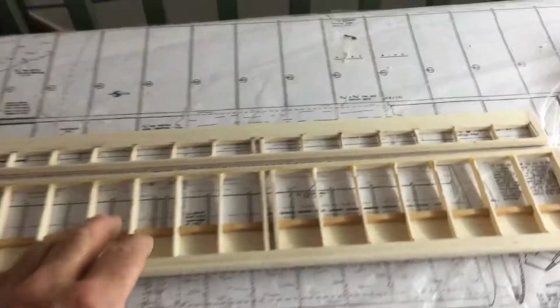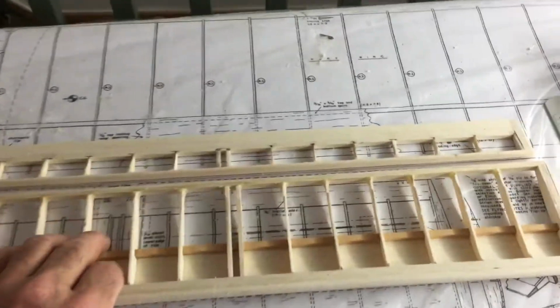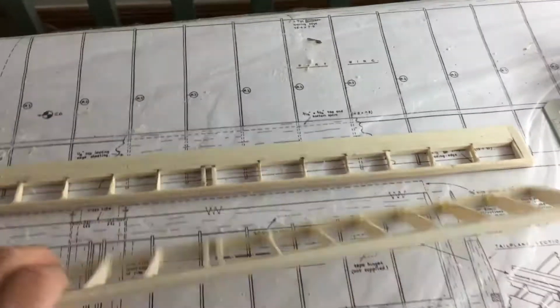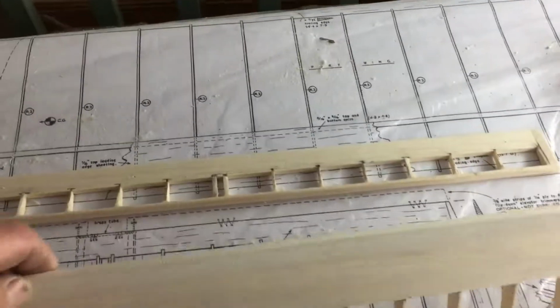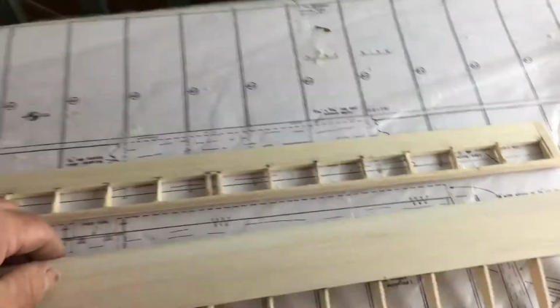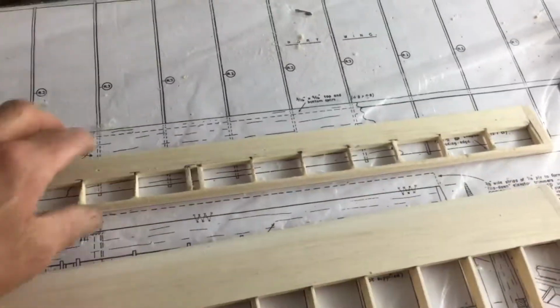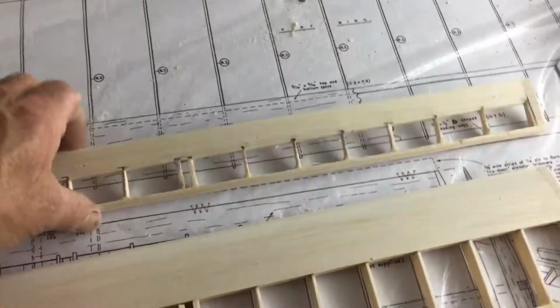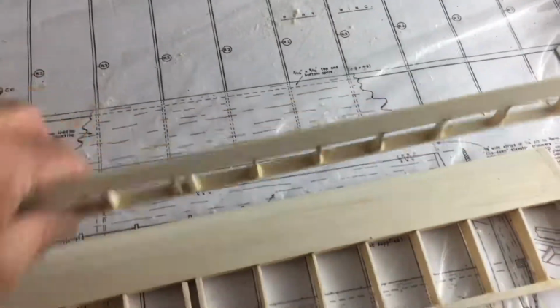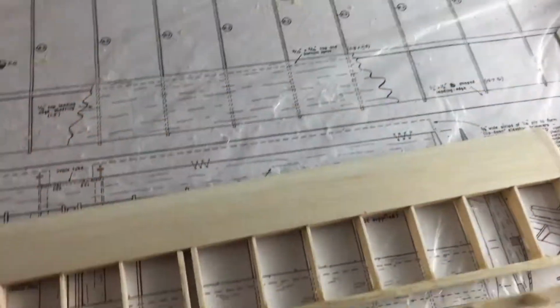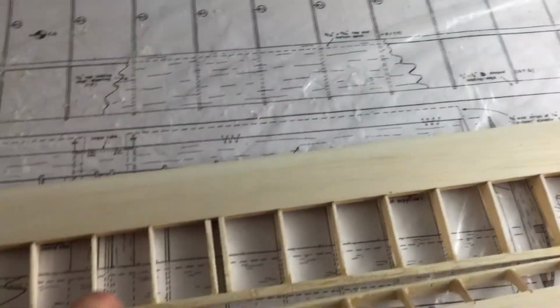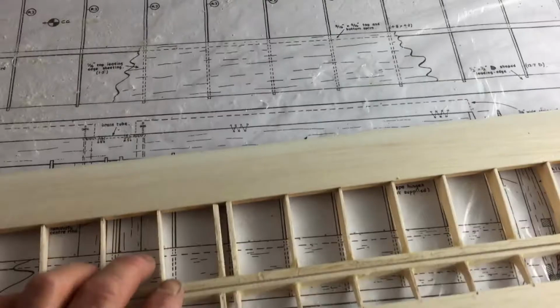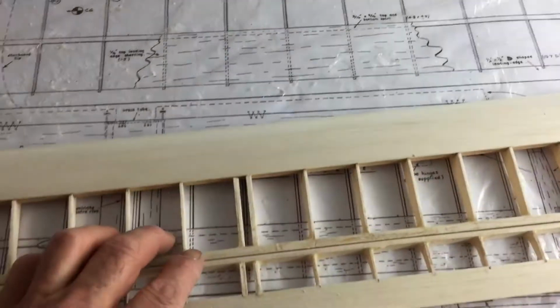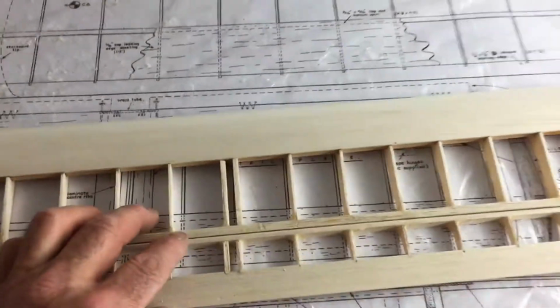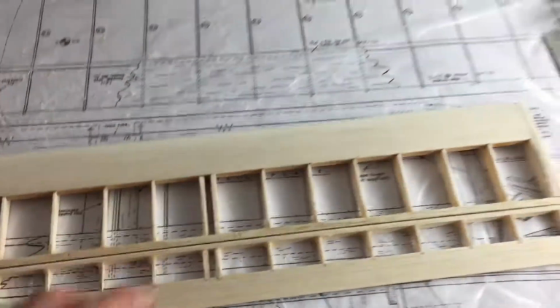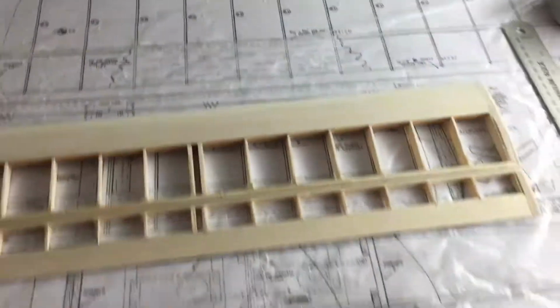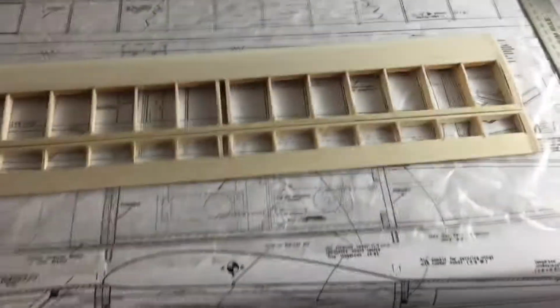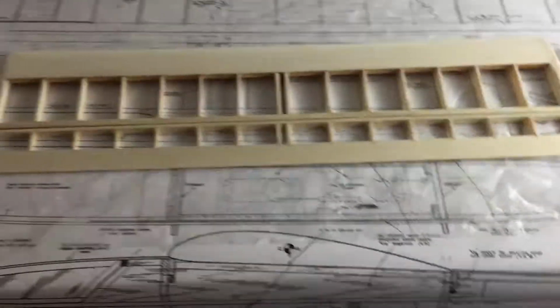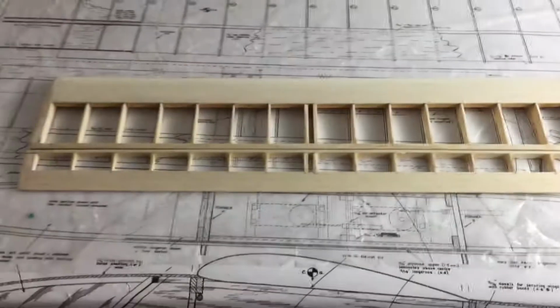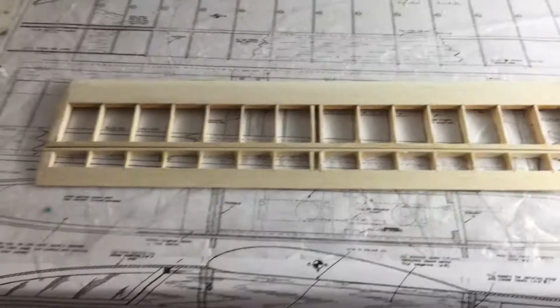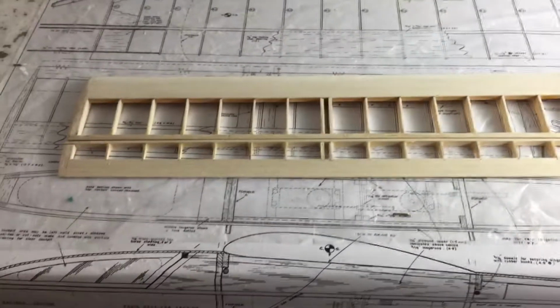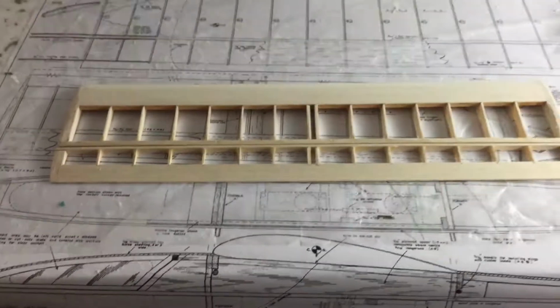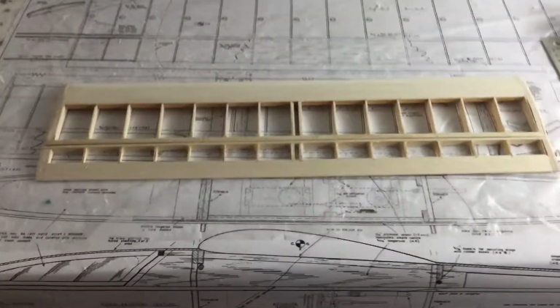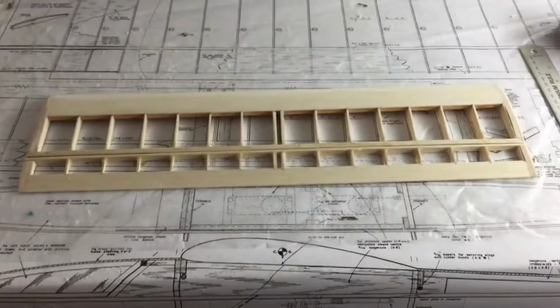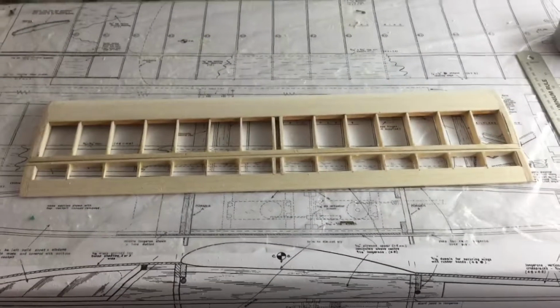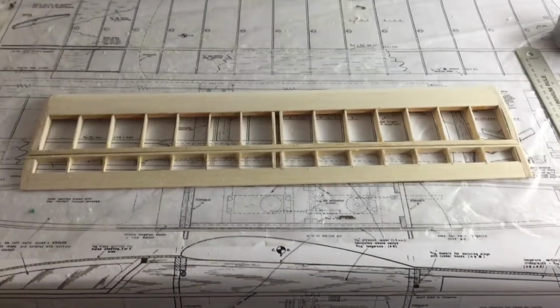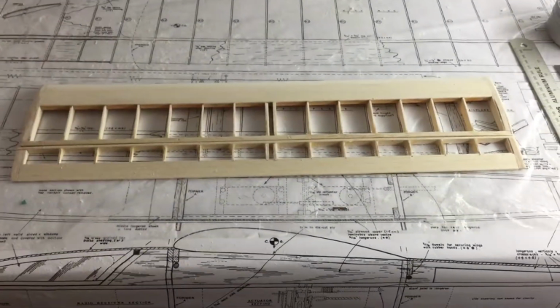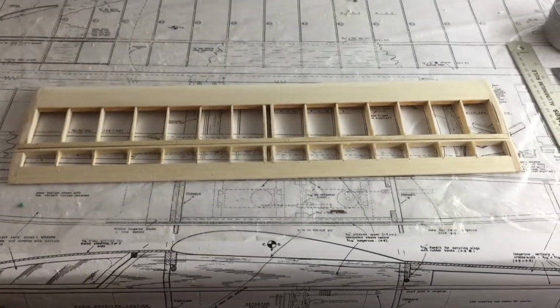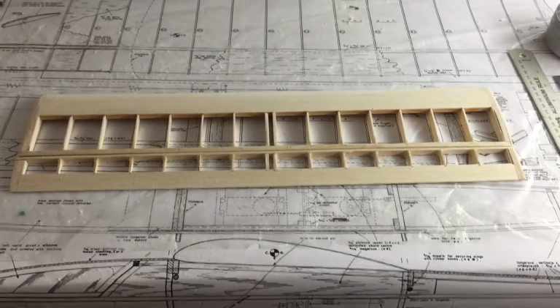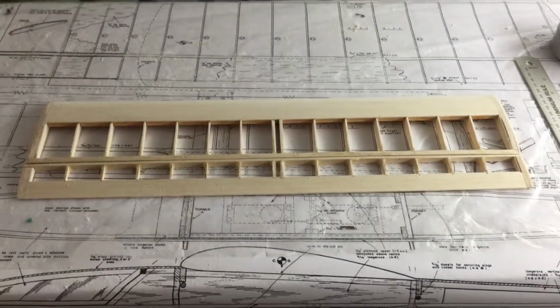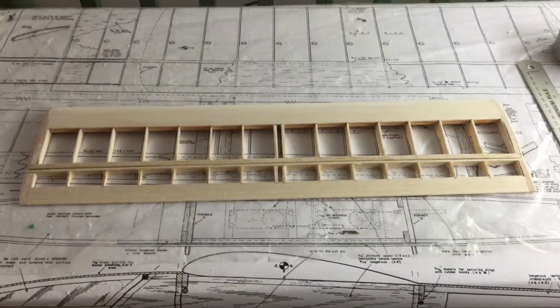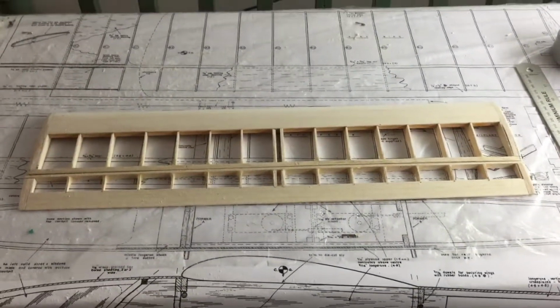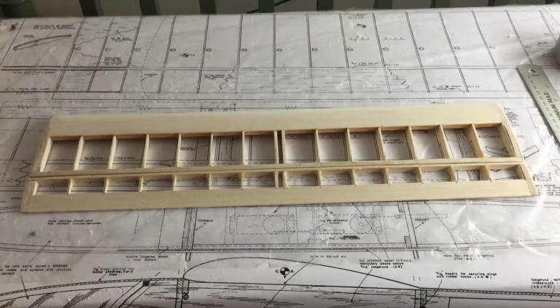I need to cut the elevator in half but I'm not going to do that just yet. On to the fuselage now.